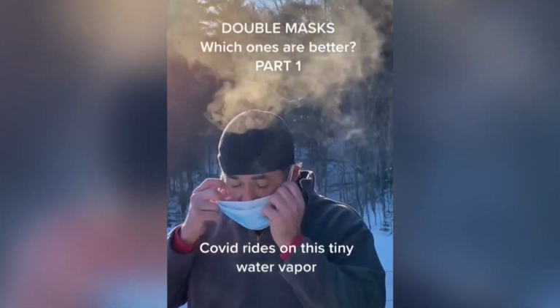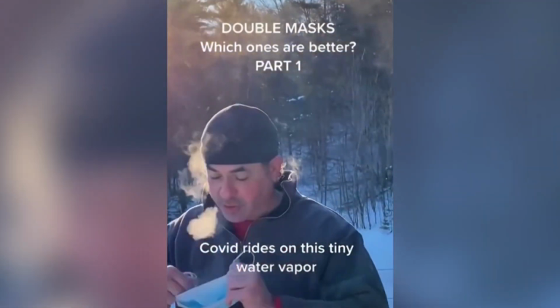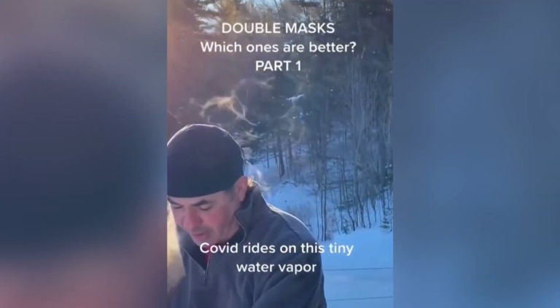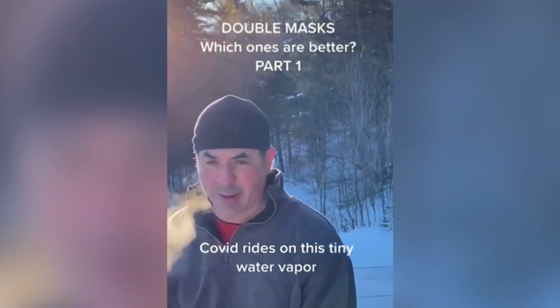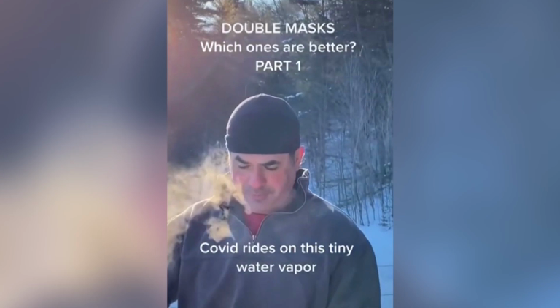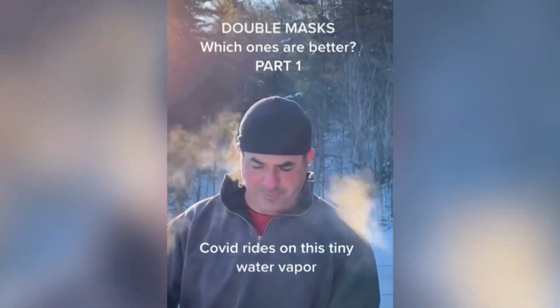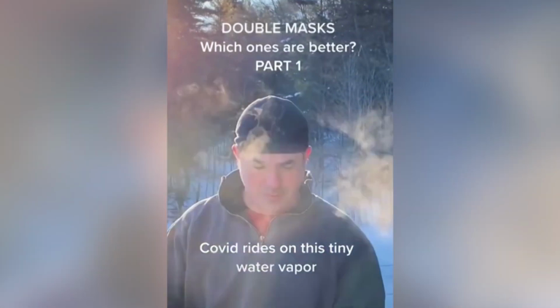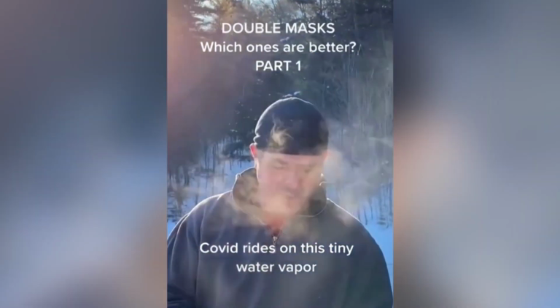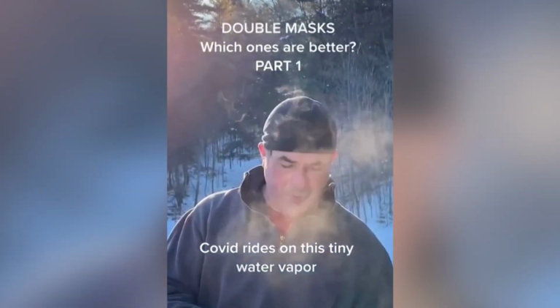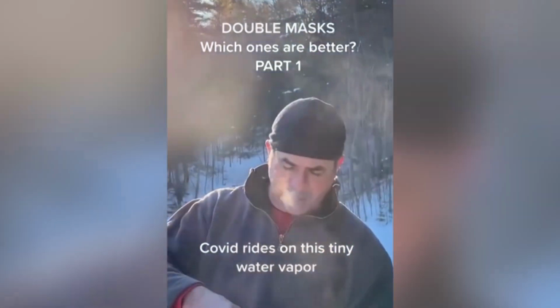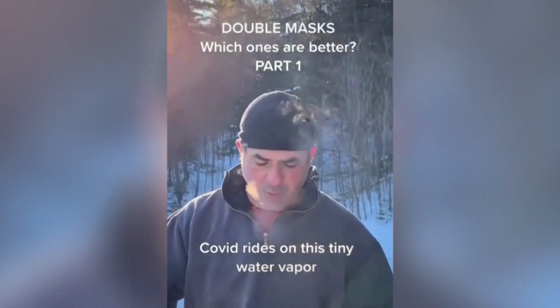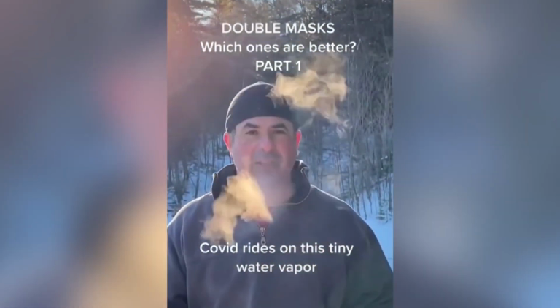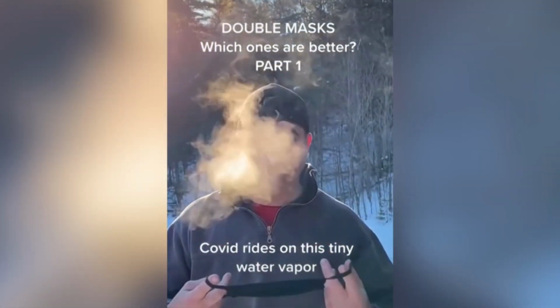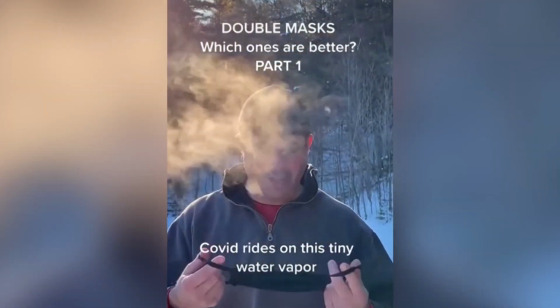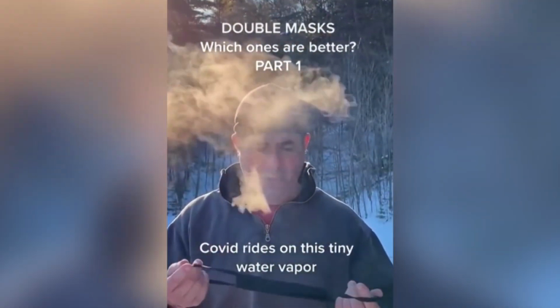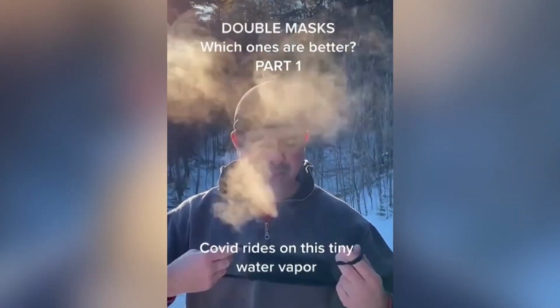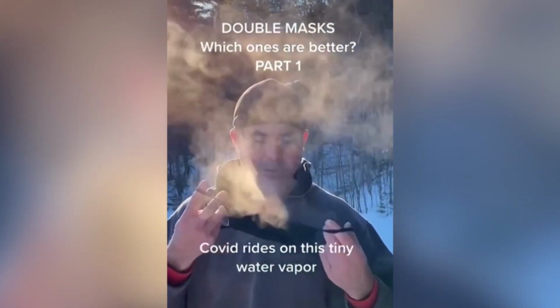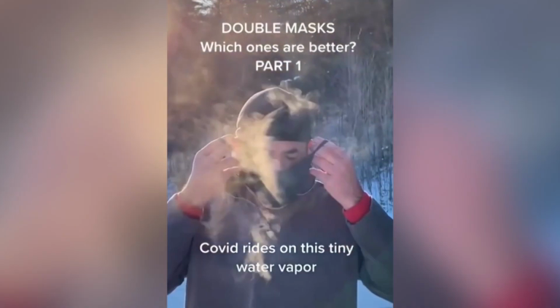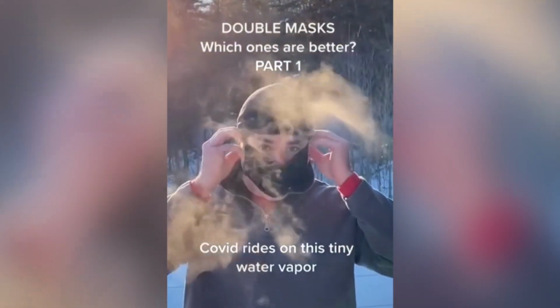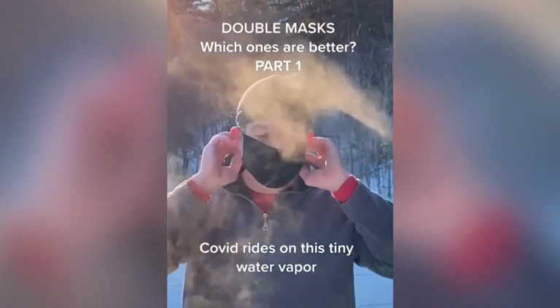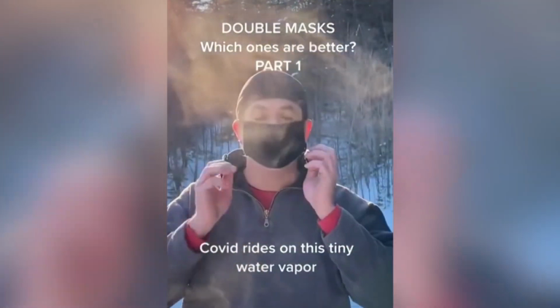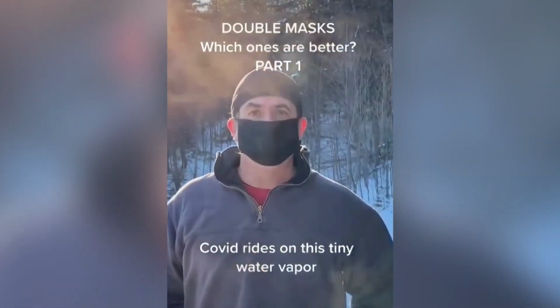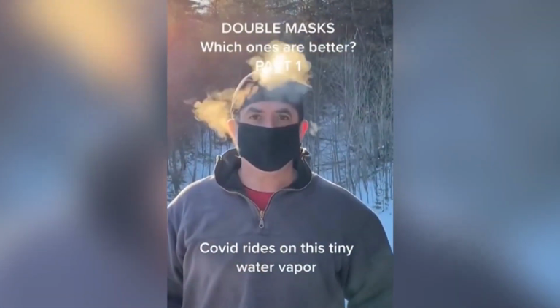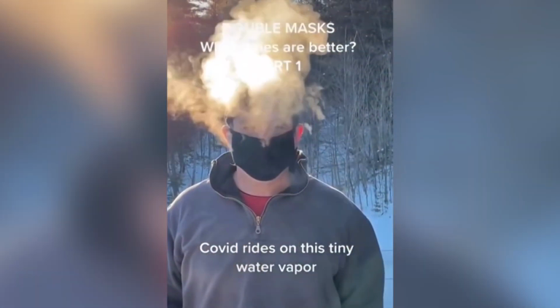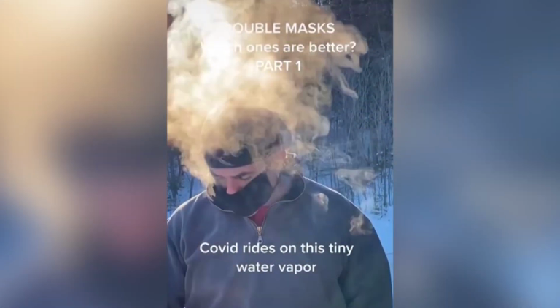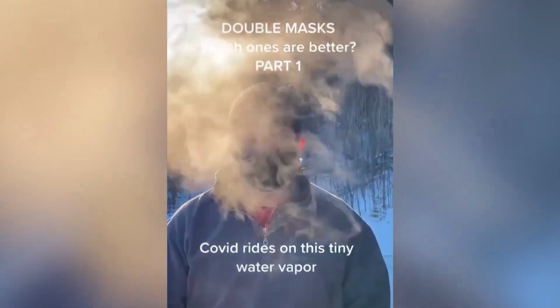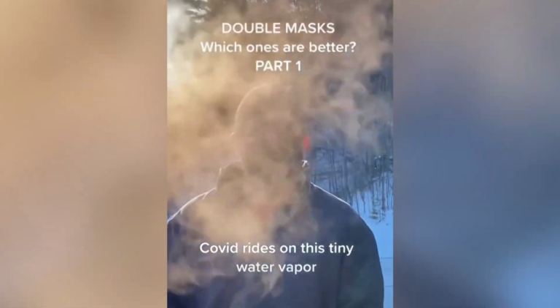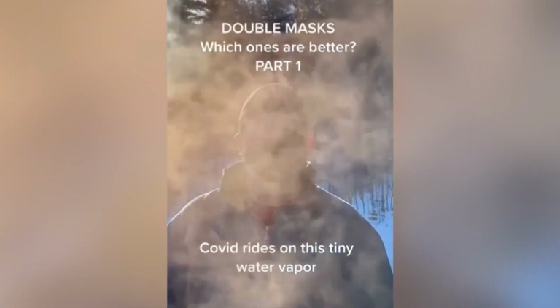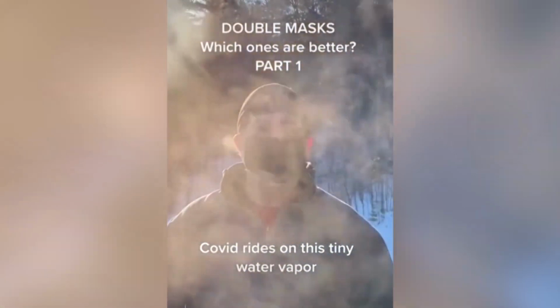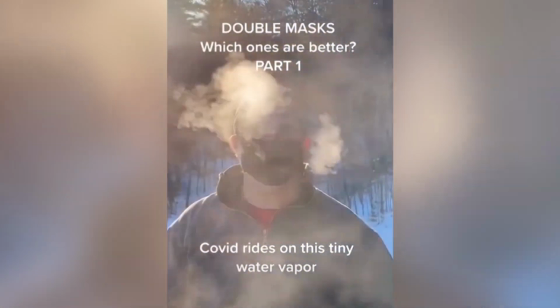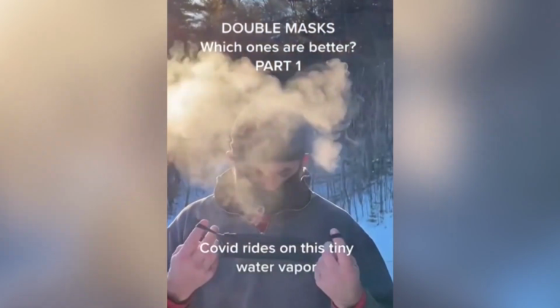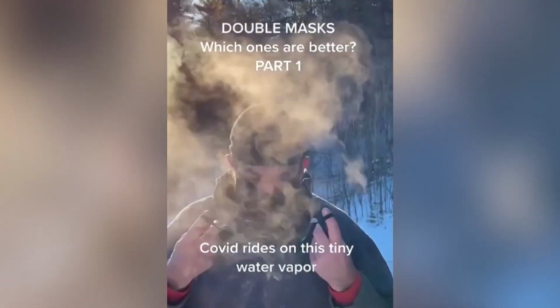Next, we're going to try a cloth mask. Remember, we want to stop this moisture that's coming out of our mouth, because that's what COVID rides on. Here's one. Here's two.